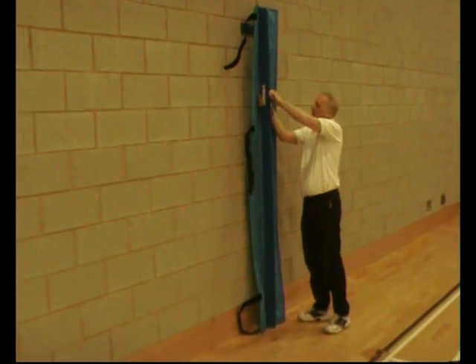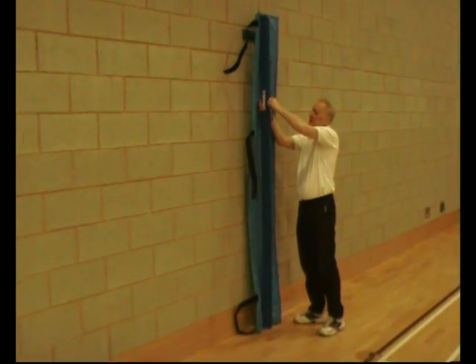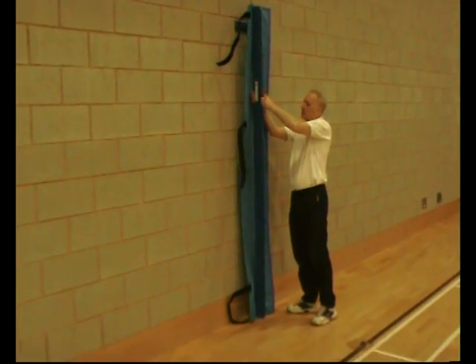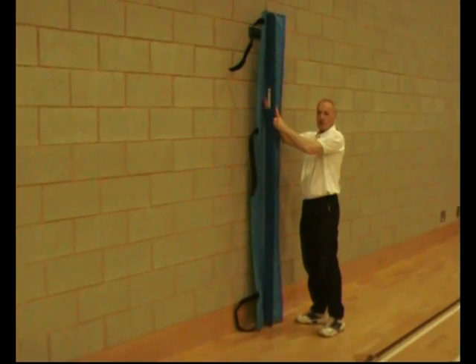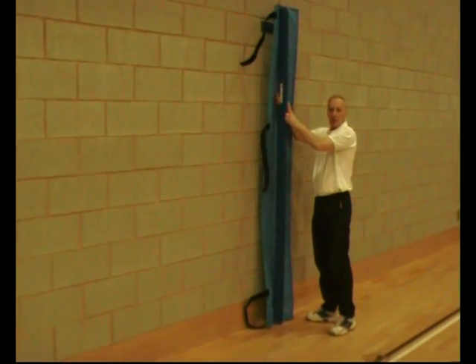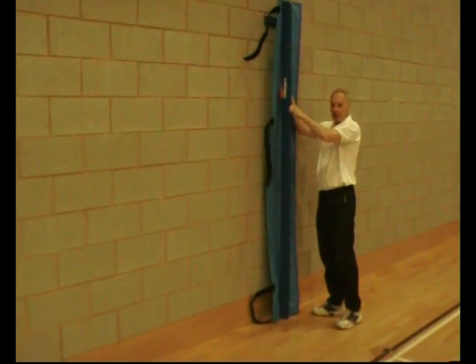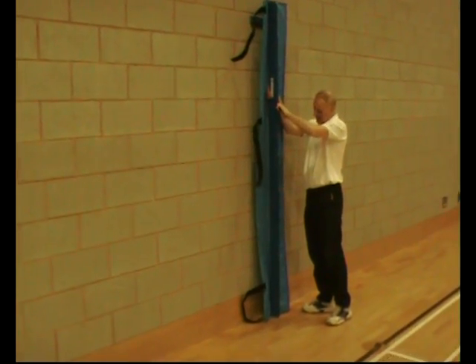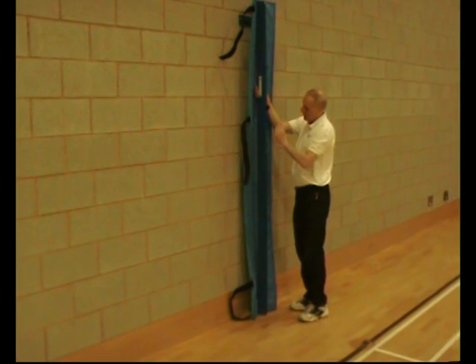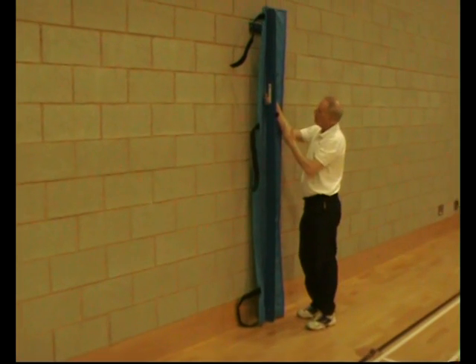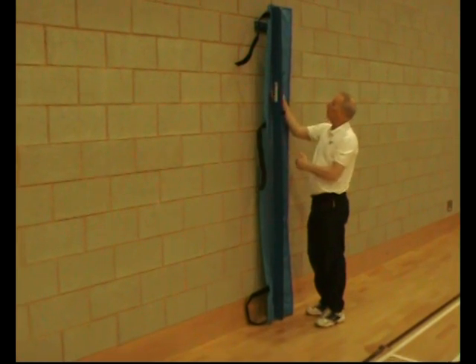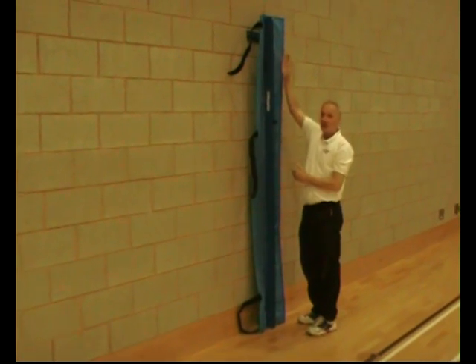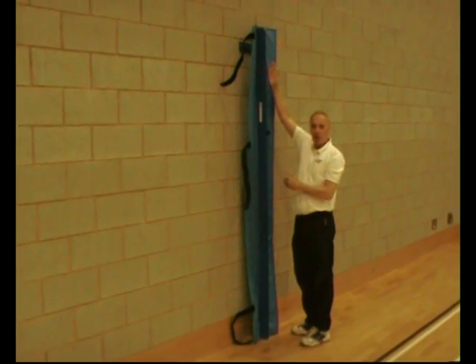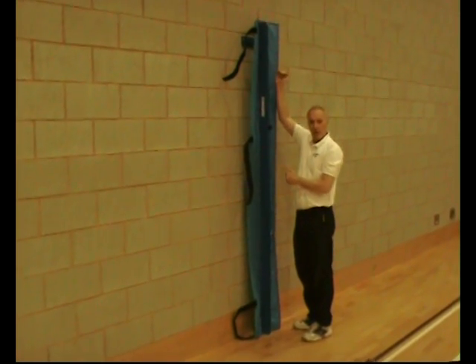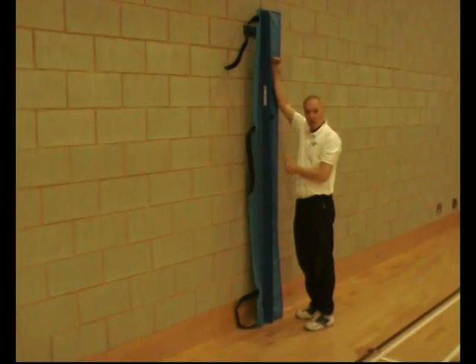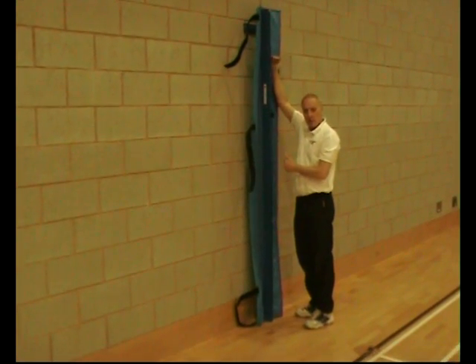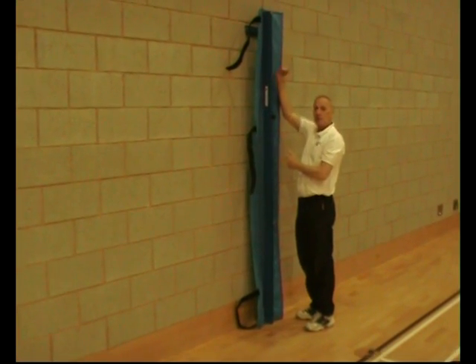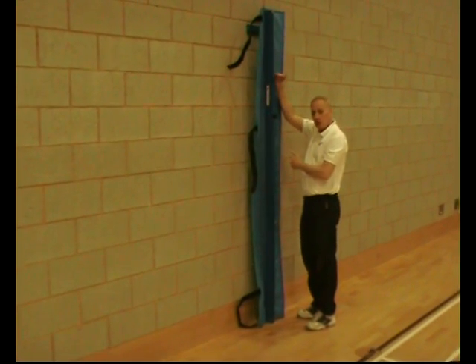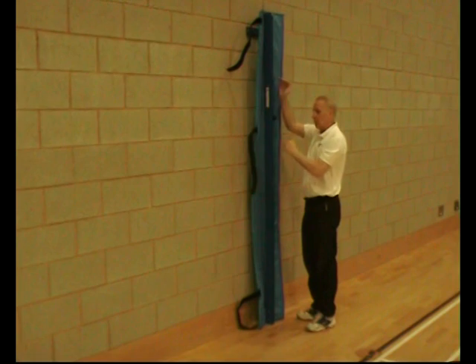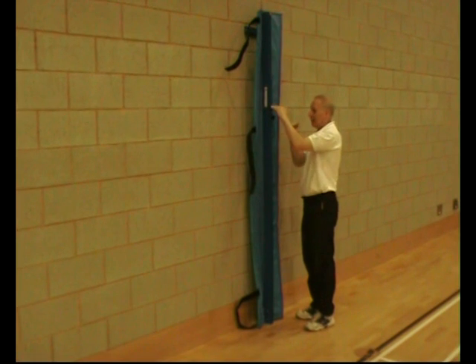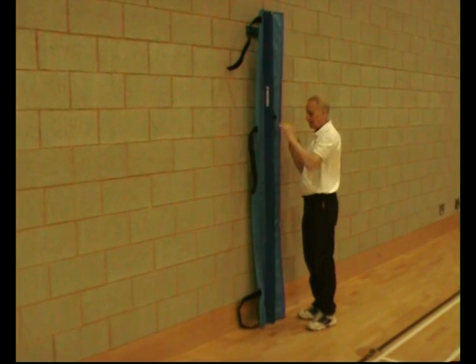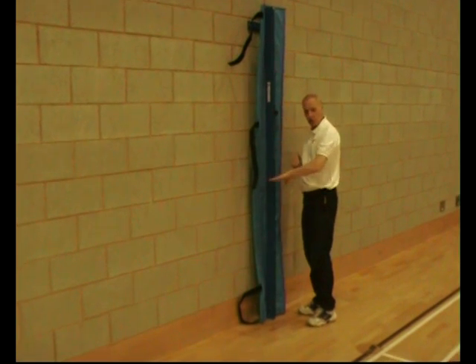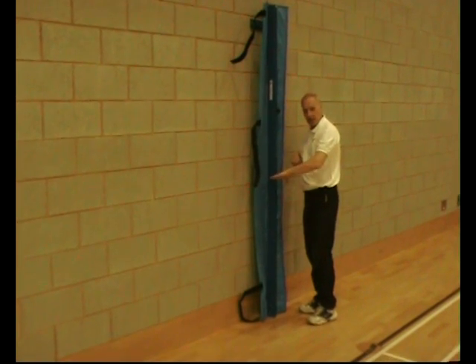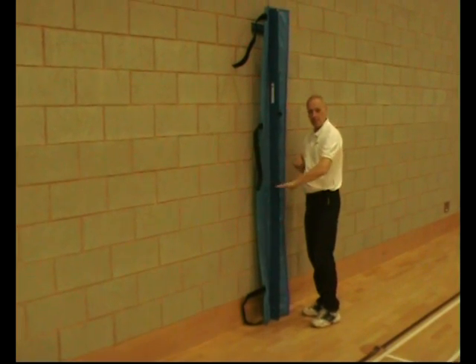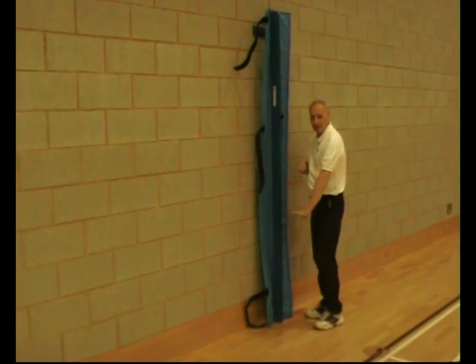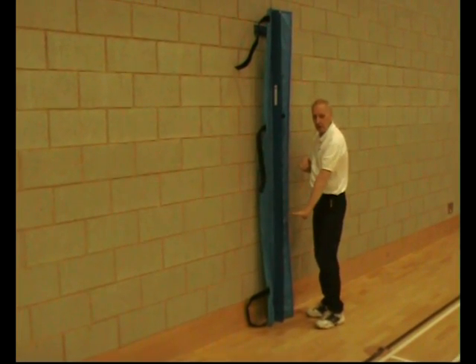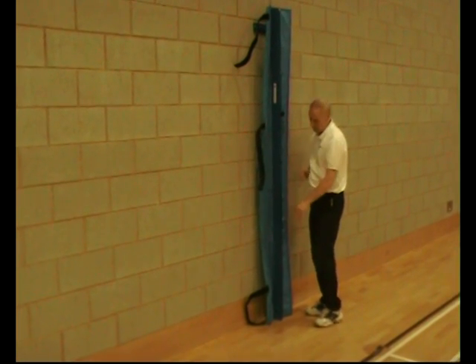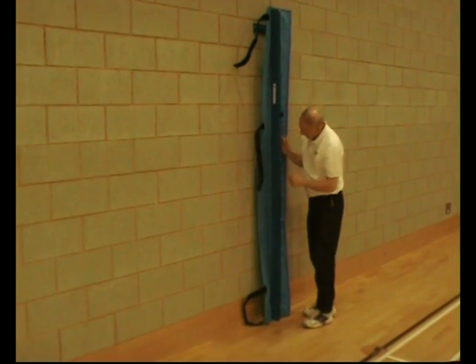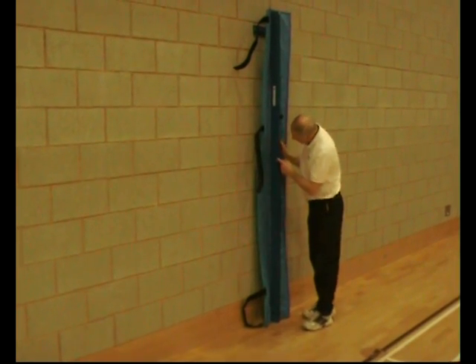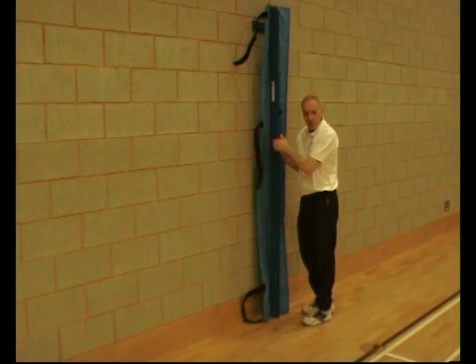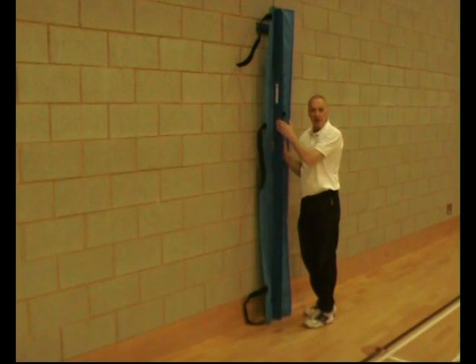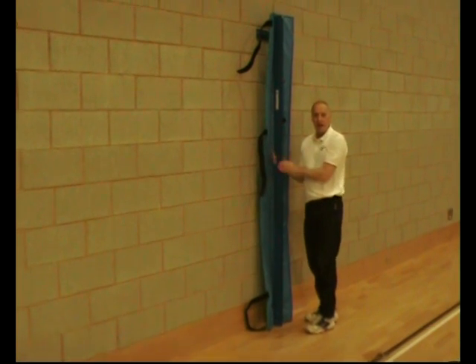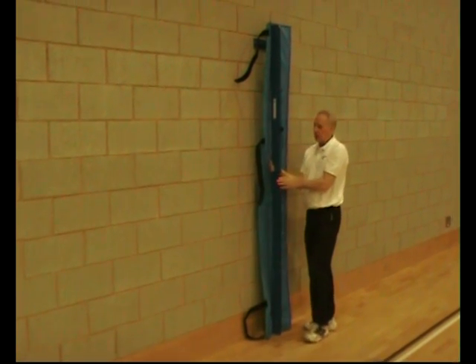The post is made of lightweight aluminium. It has a central slider which goes up and down and can be adjusted for men's volleyball, women's volleyball, school's volleyball, badminton, short tennis and sitting volleyball. The marks are shown on the side indicating the height you need to be at.